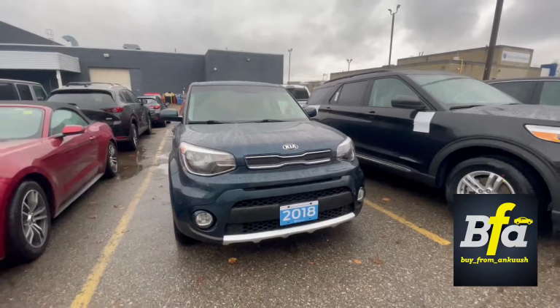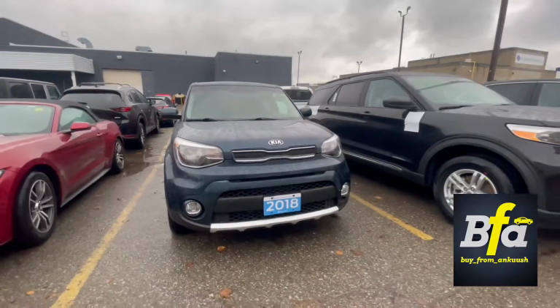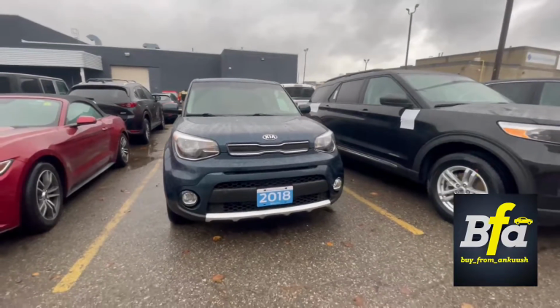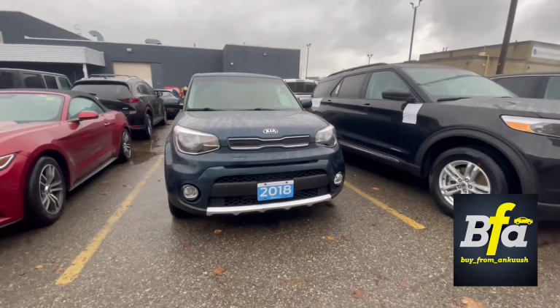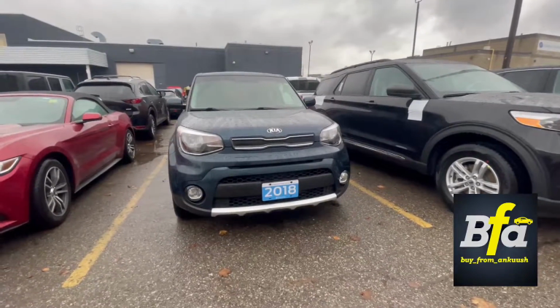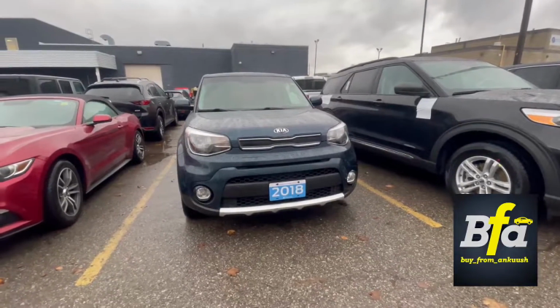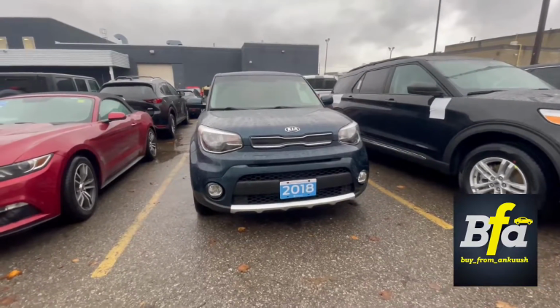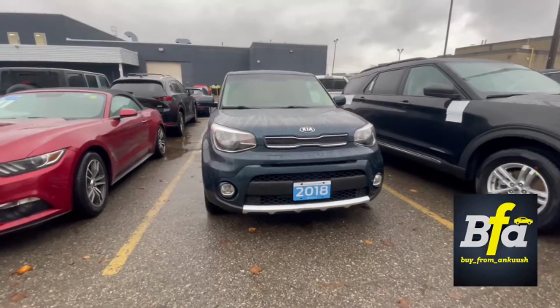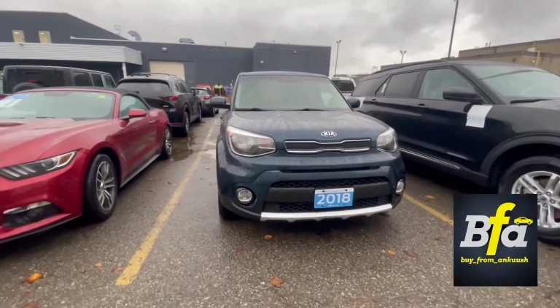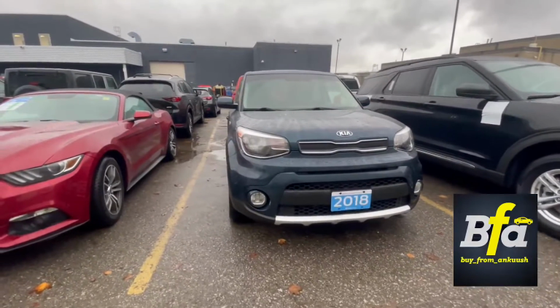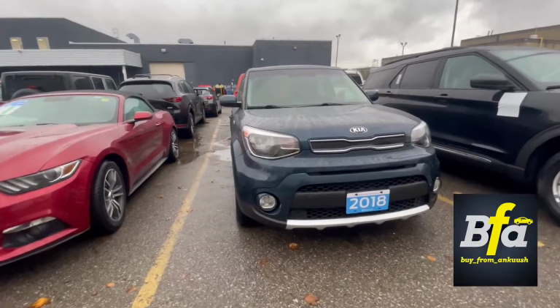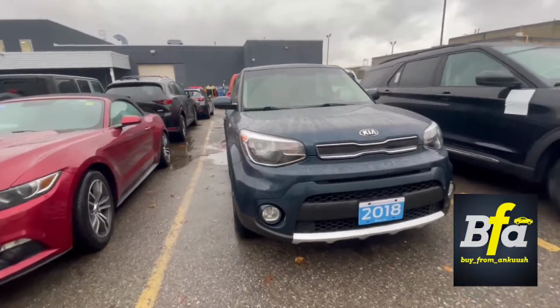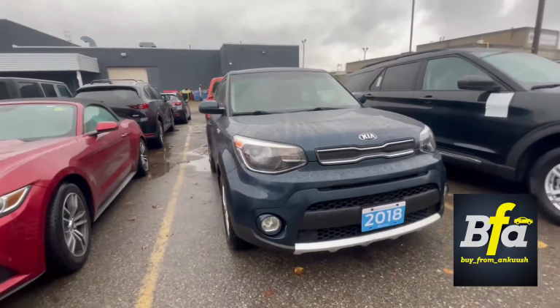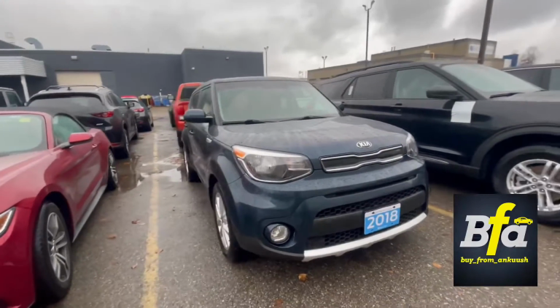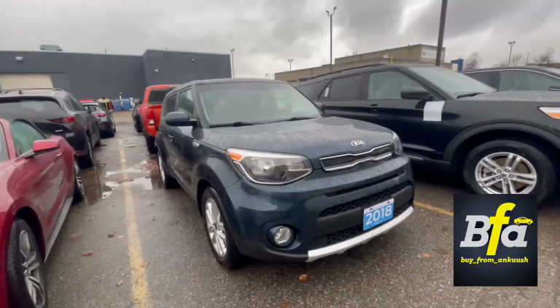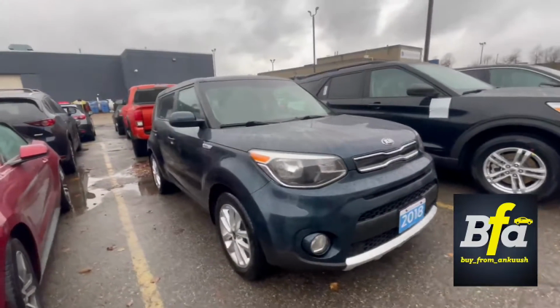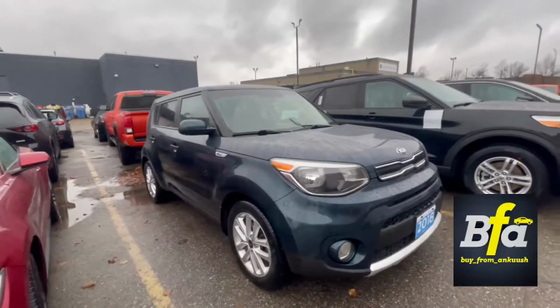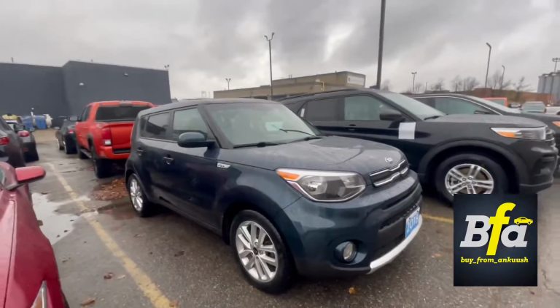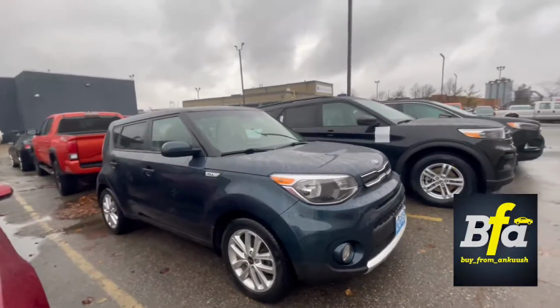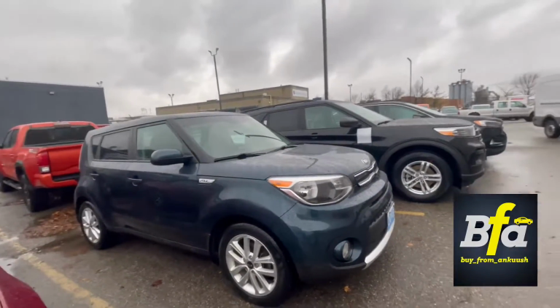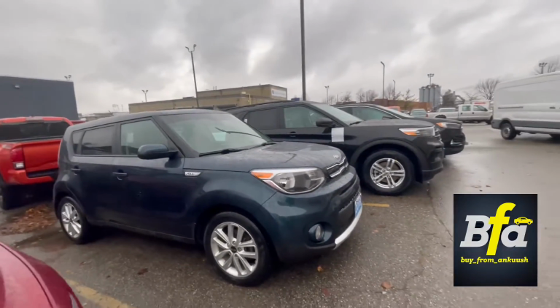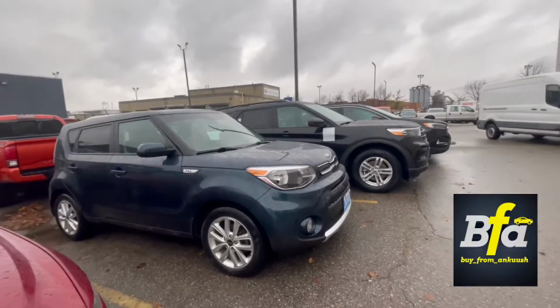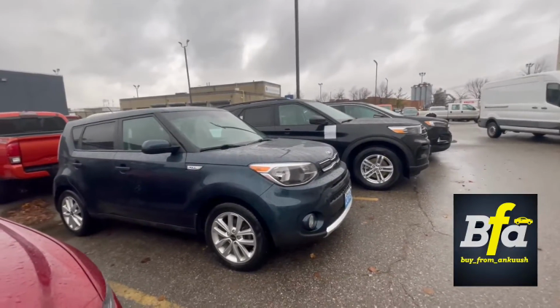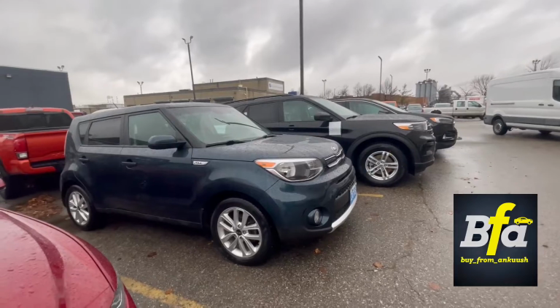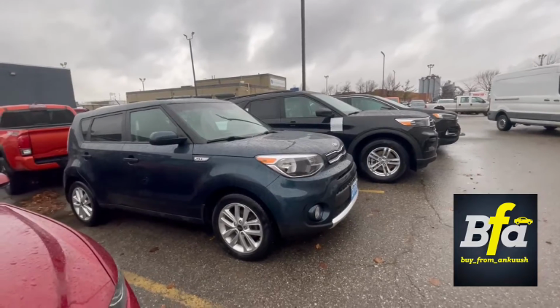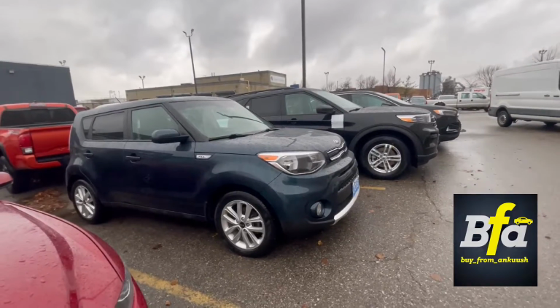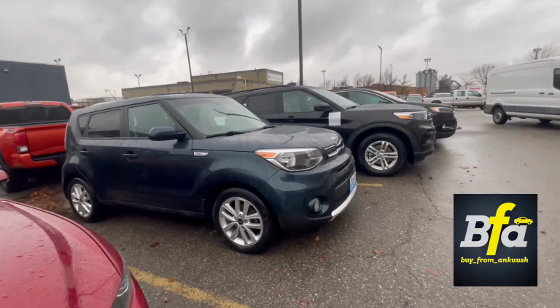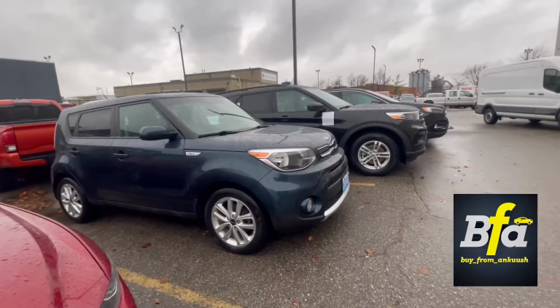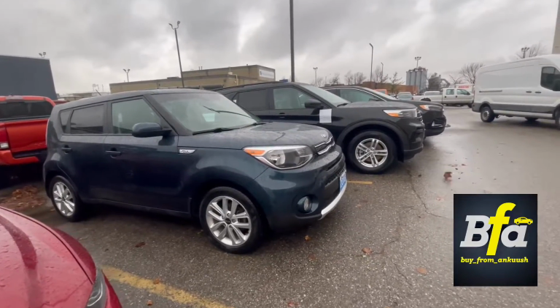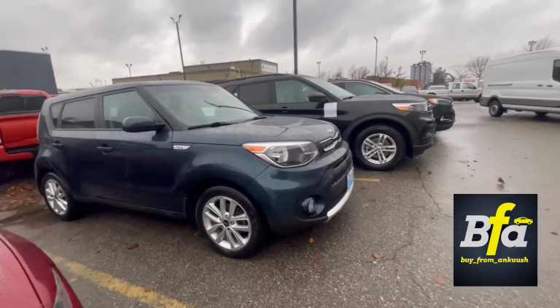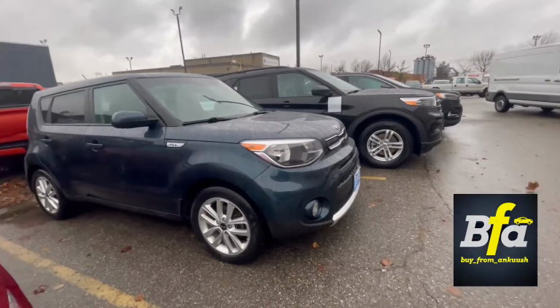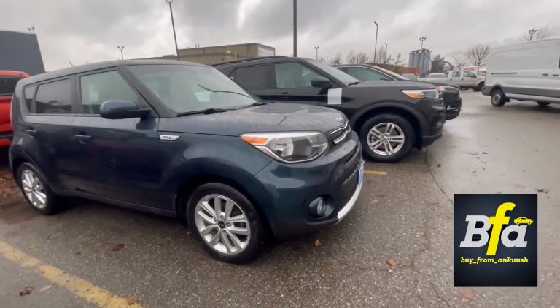Hello everyone and welcome to my YouTube channel. I'm Ankush, presenting the 2018 Kia Soul. Look at this vehicle — it looks a little bit different on the streets, but drives really nice.